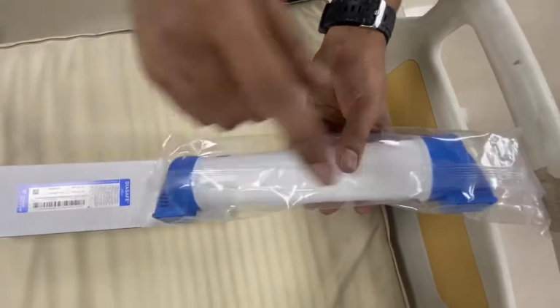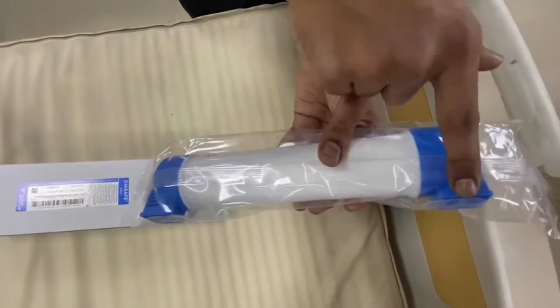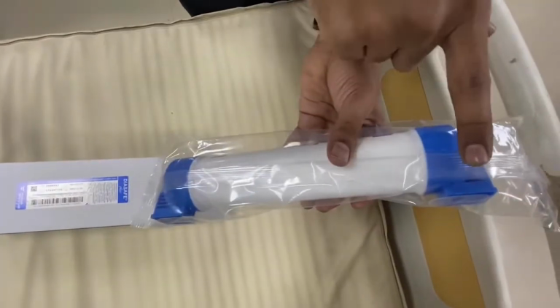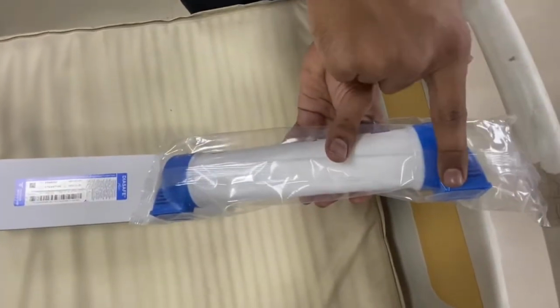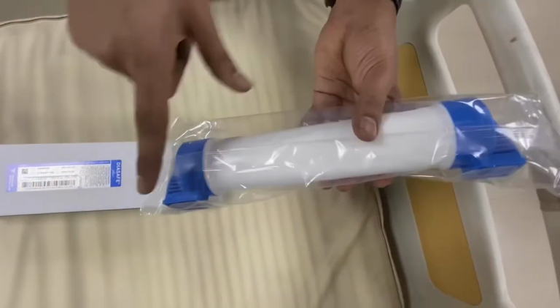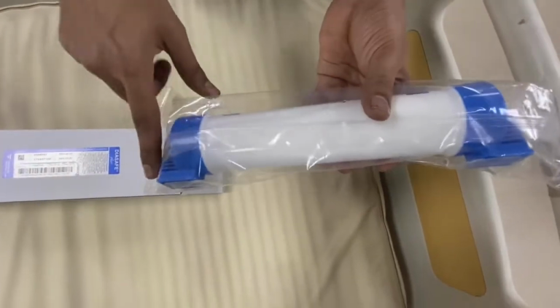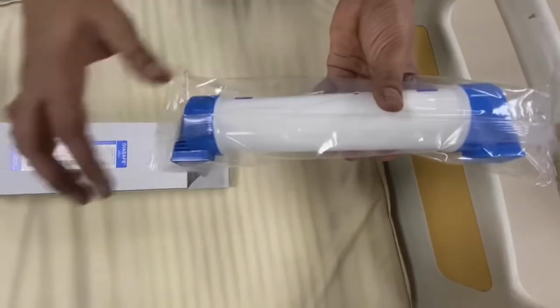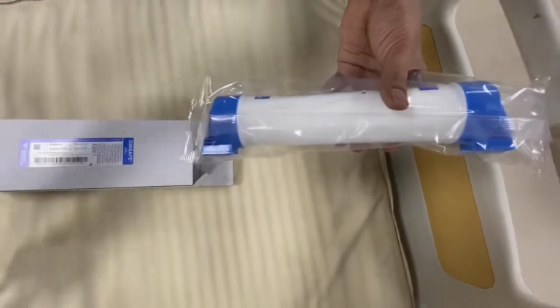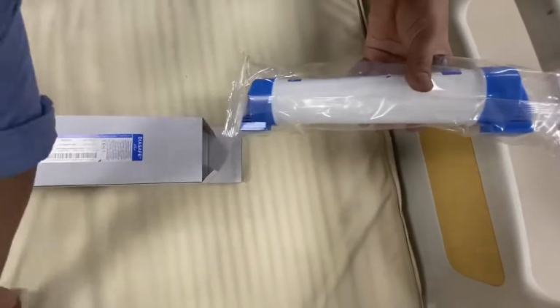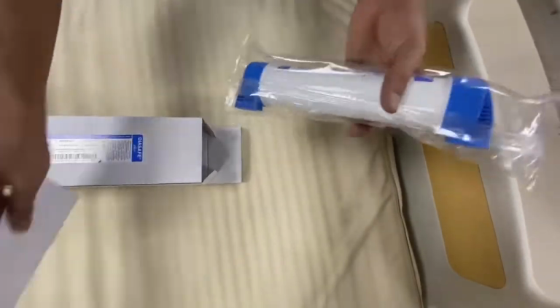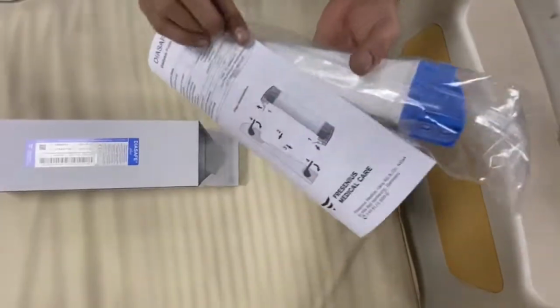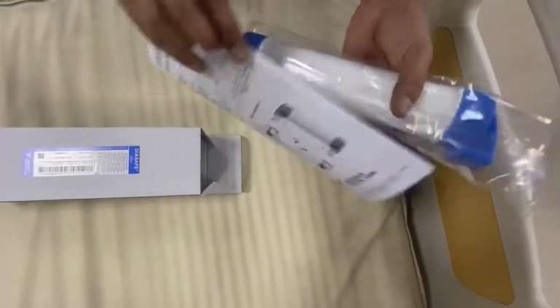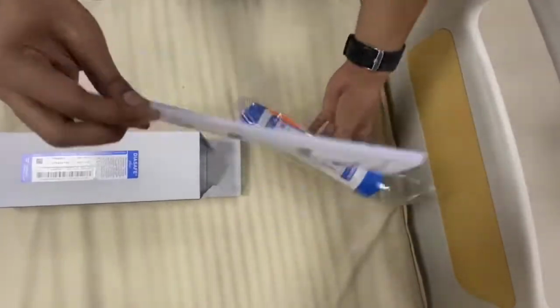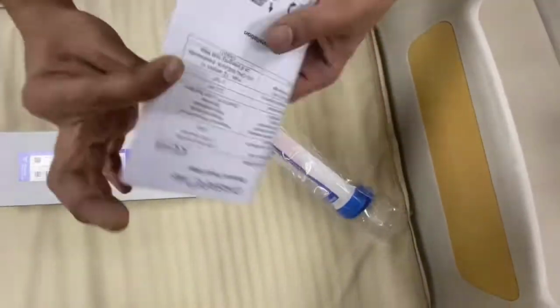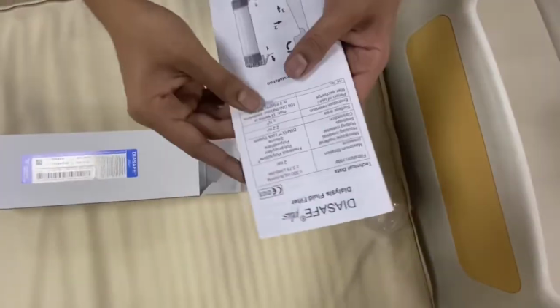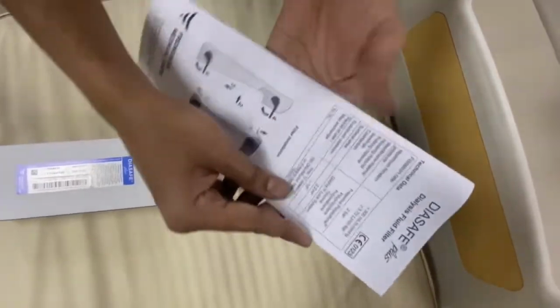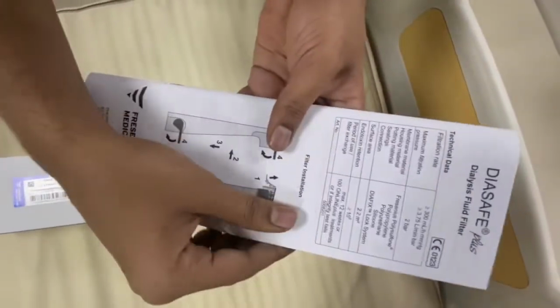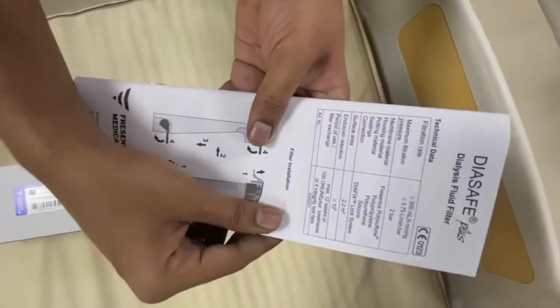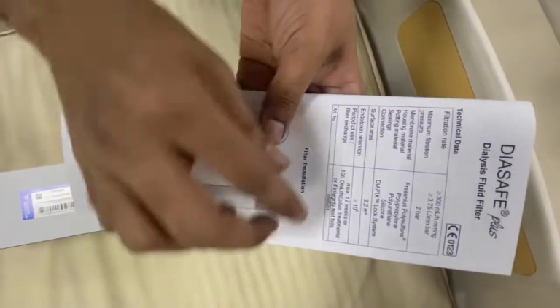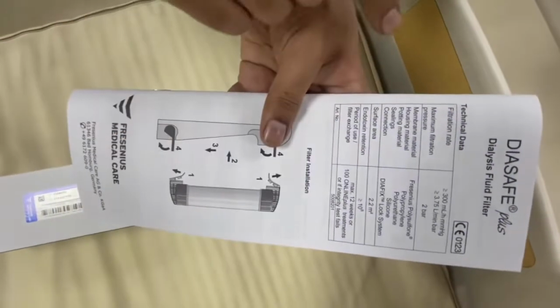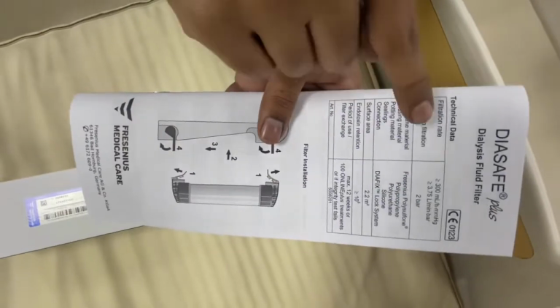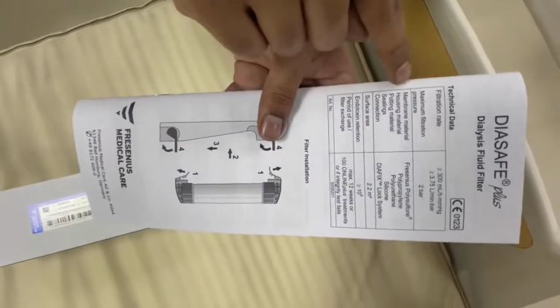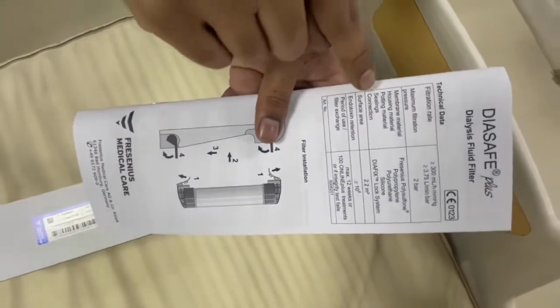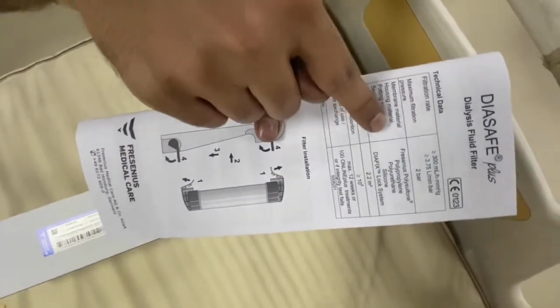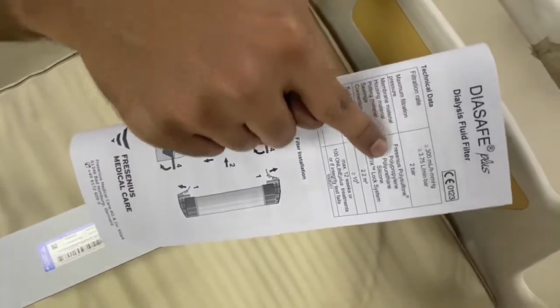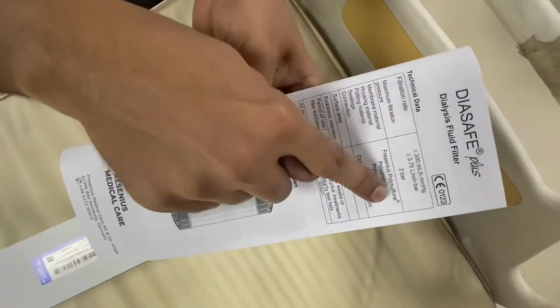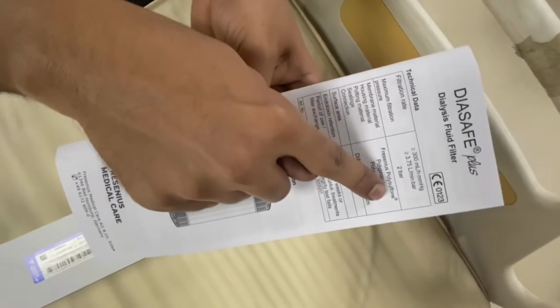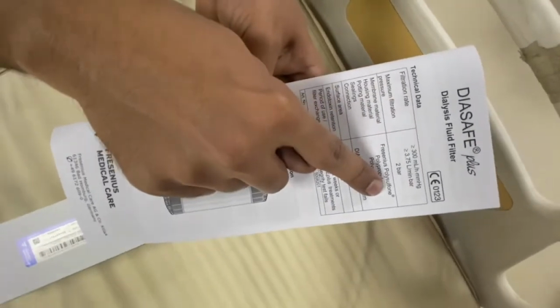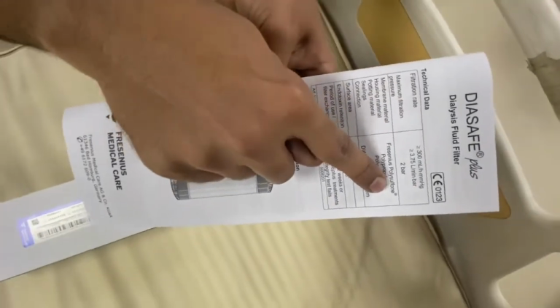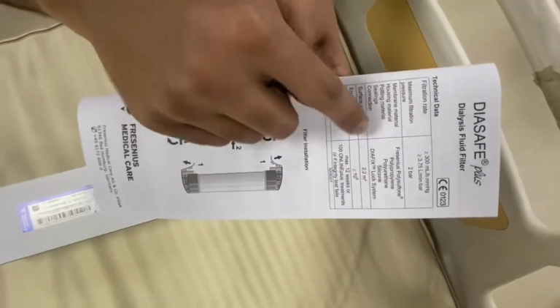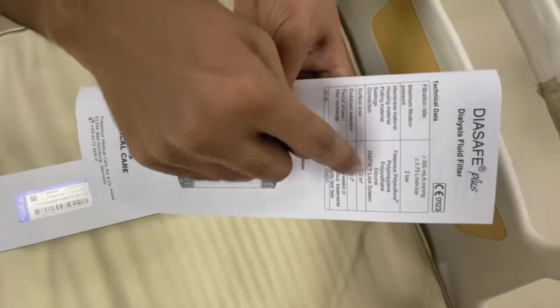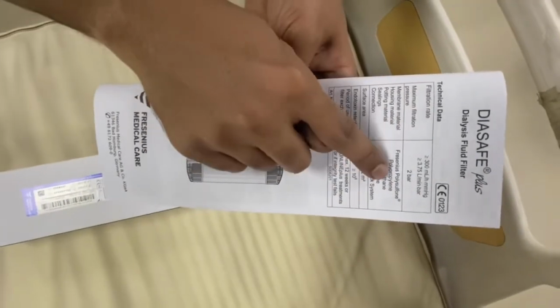It has only two ports: one for inlet and one for outlet. If we look at the details, the membrane is made up of polysulfone and the outer part is made up of polypropylene.